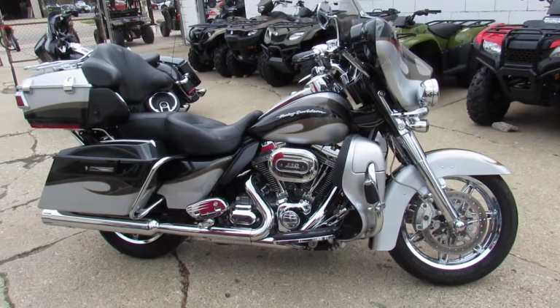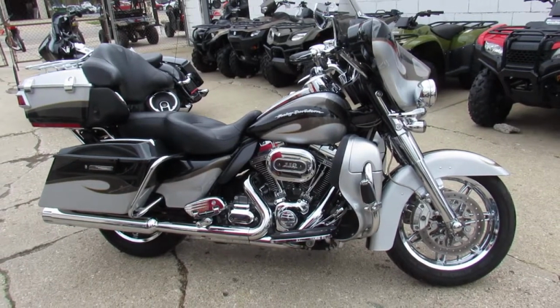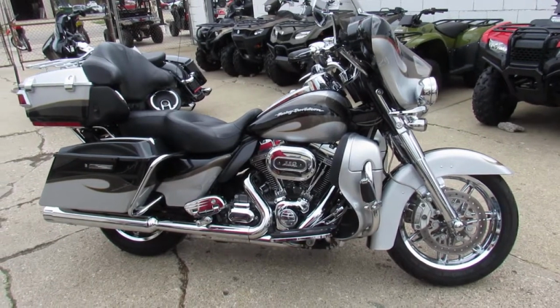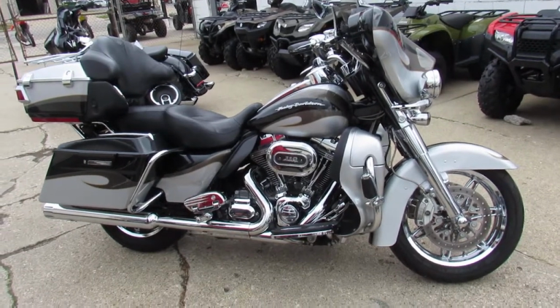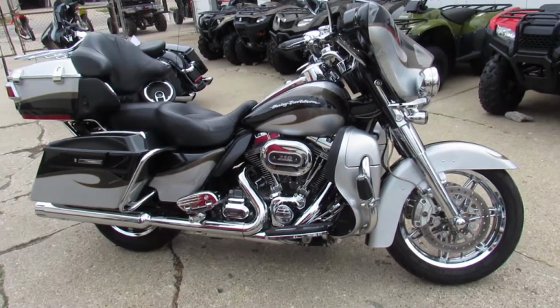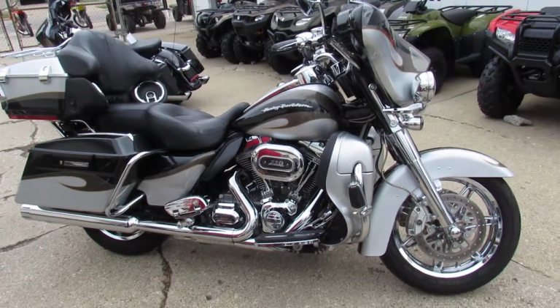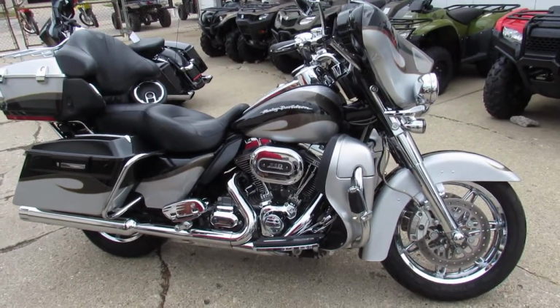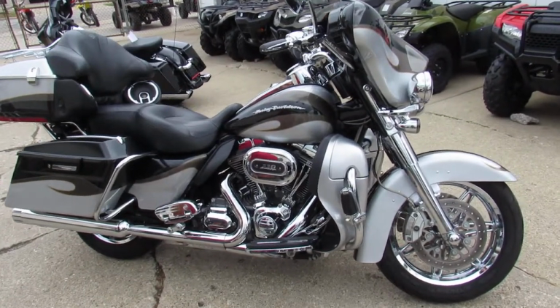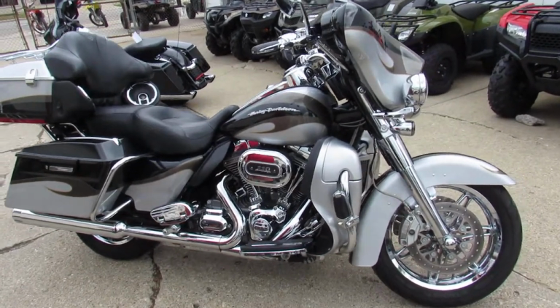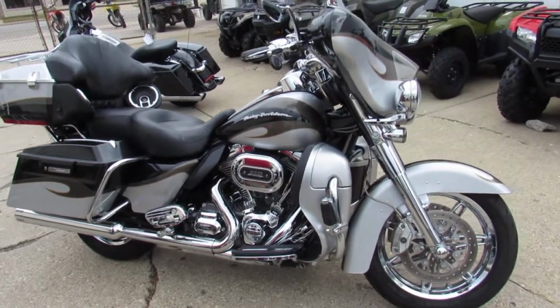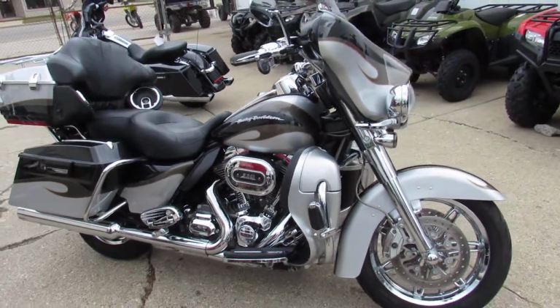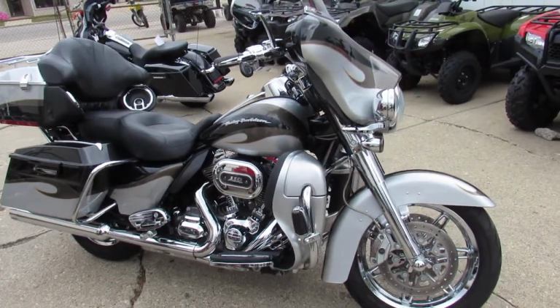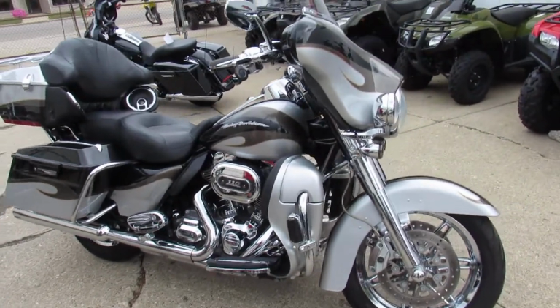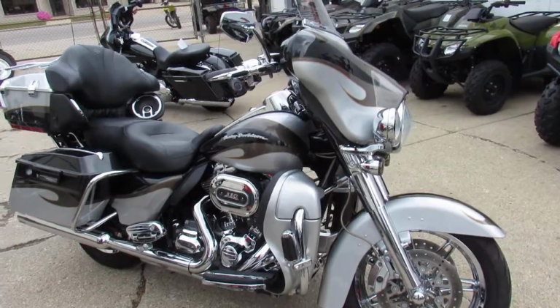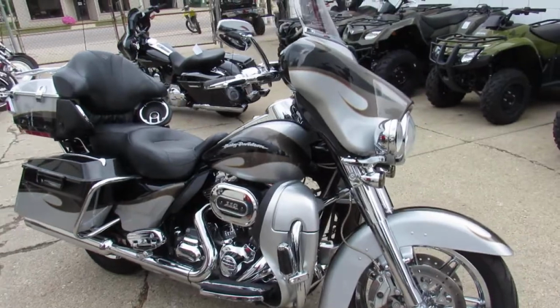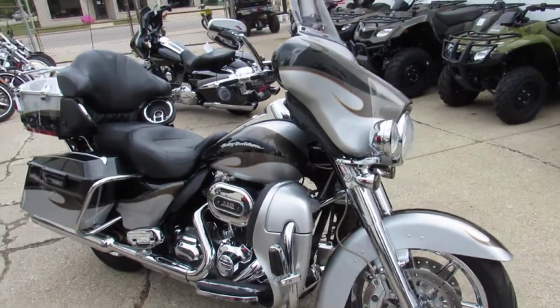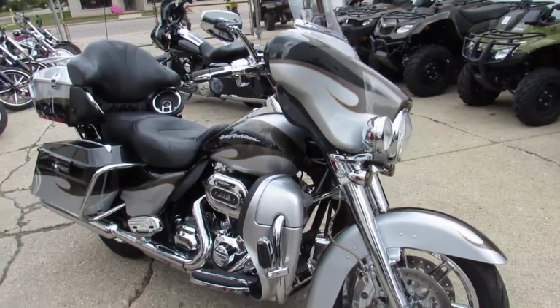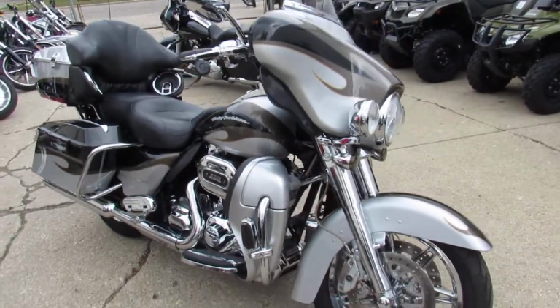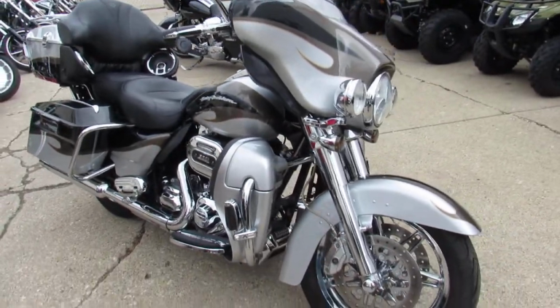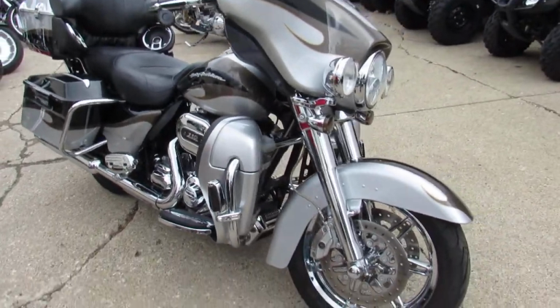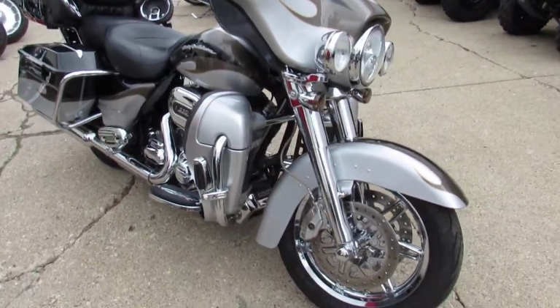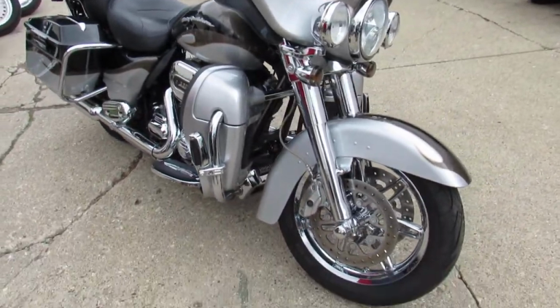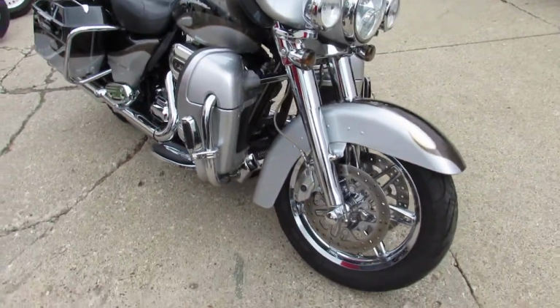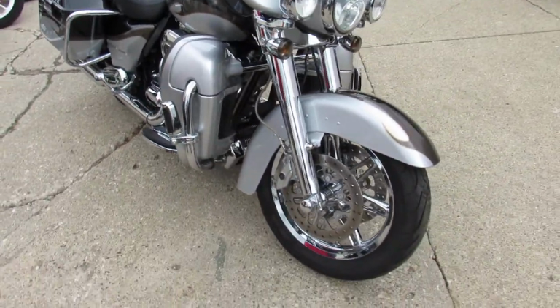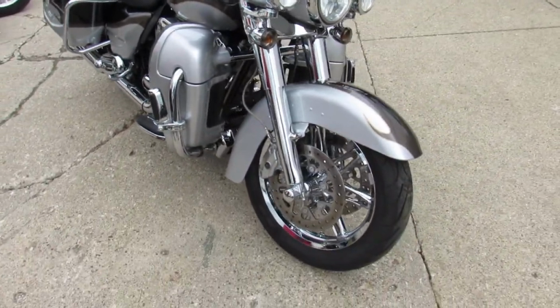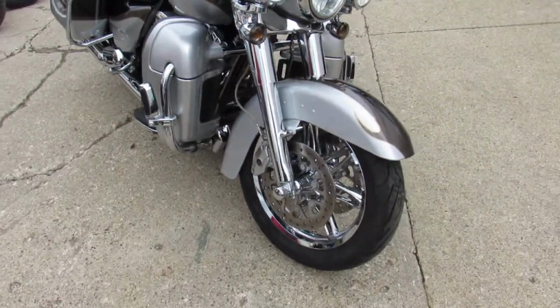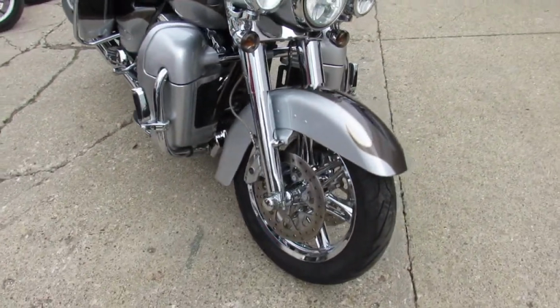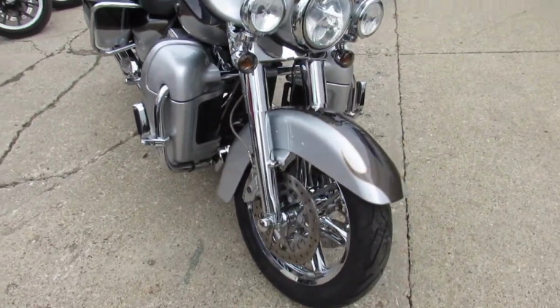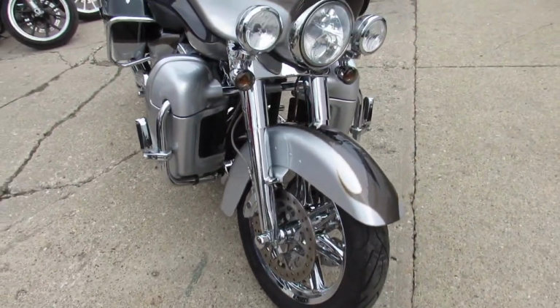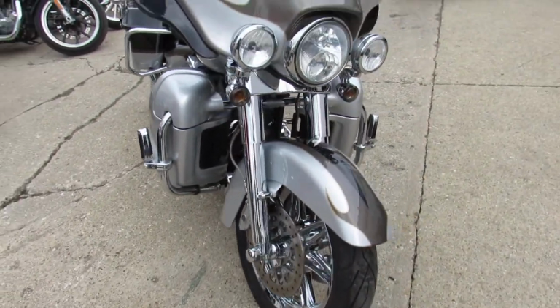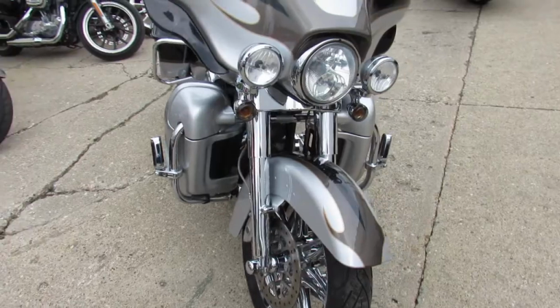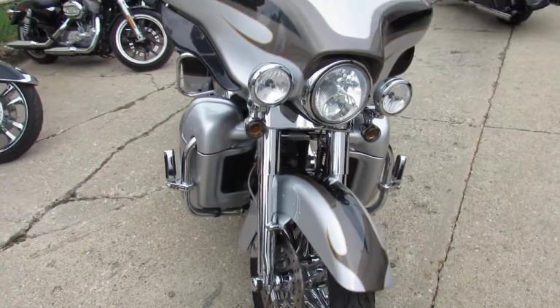Hey guys, it's ApprovalPowerSports.com here doing some videos on the used Harley-Davidsons. We're stocking them in, bringing them in by the truckload here. You're not going to want to miss this one.